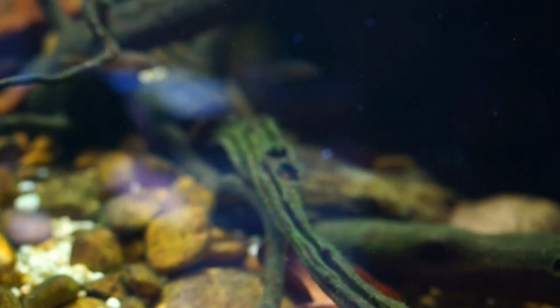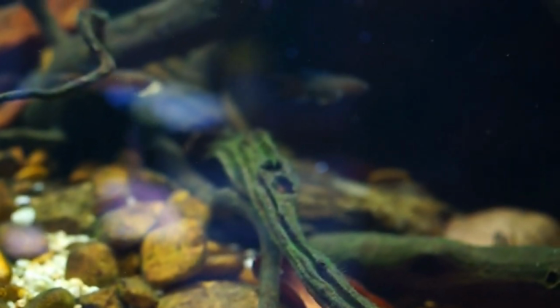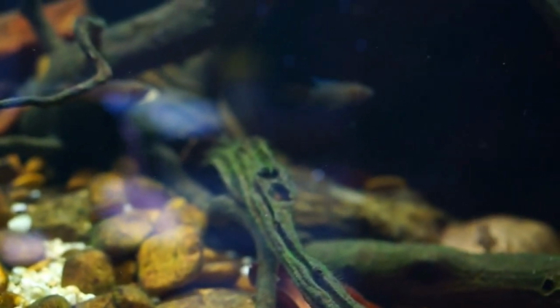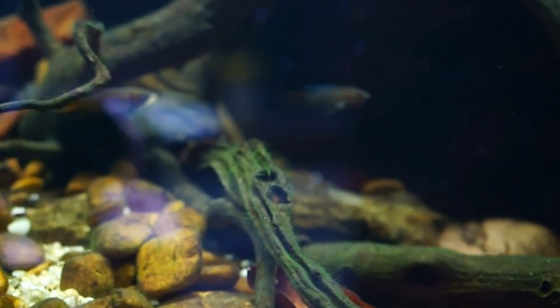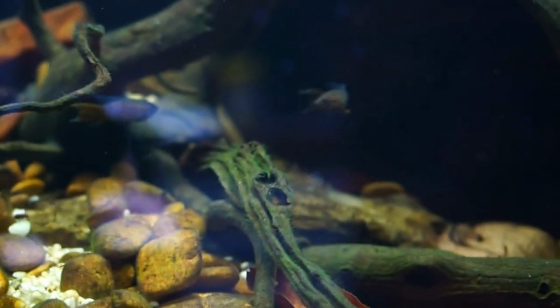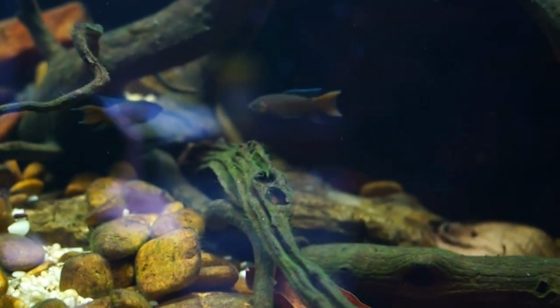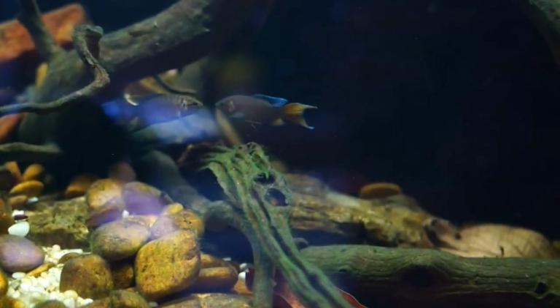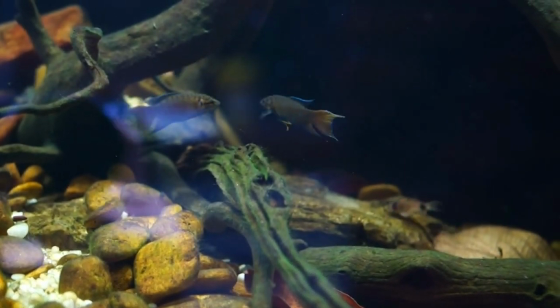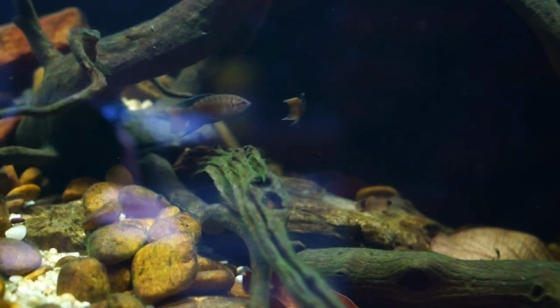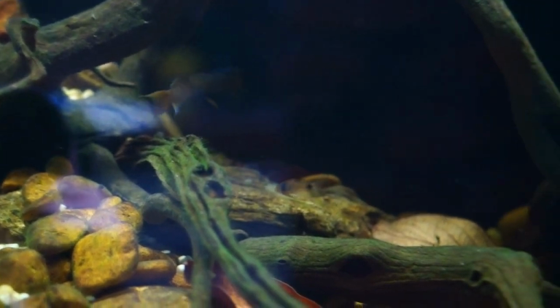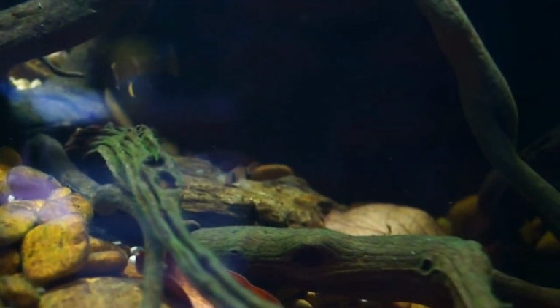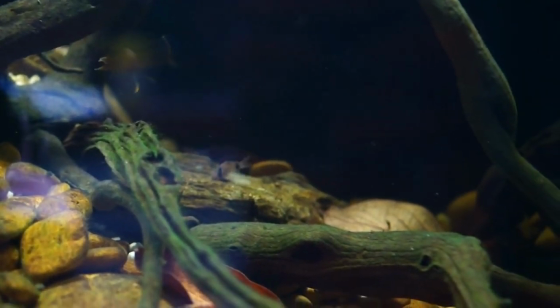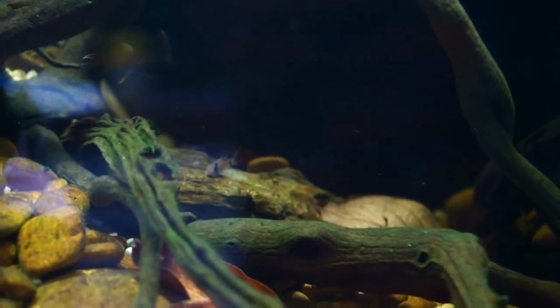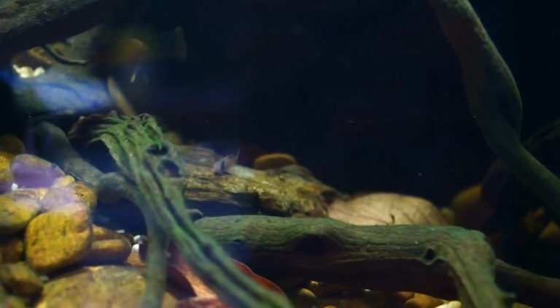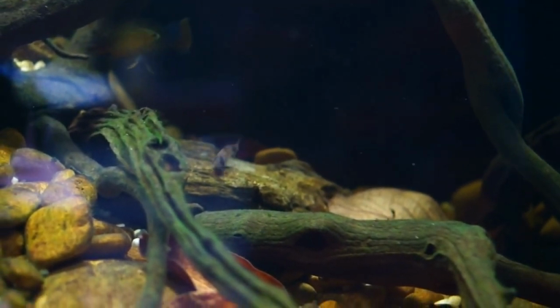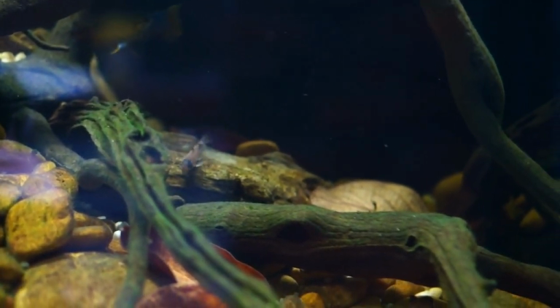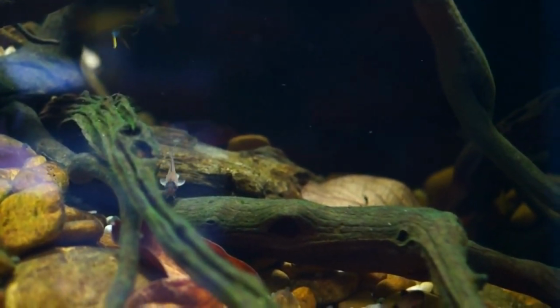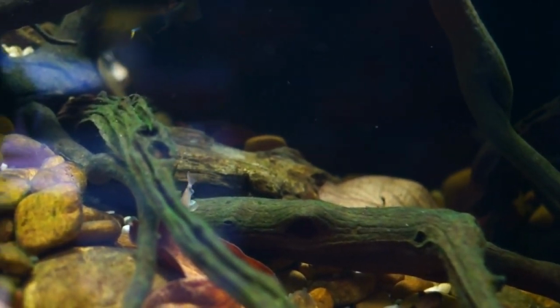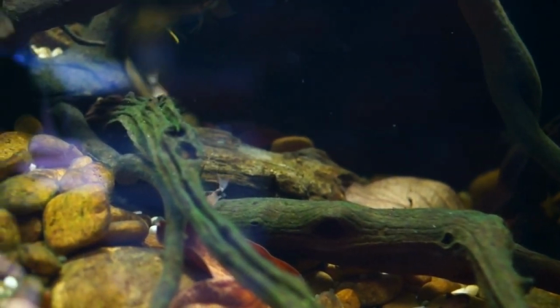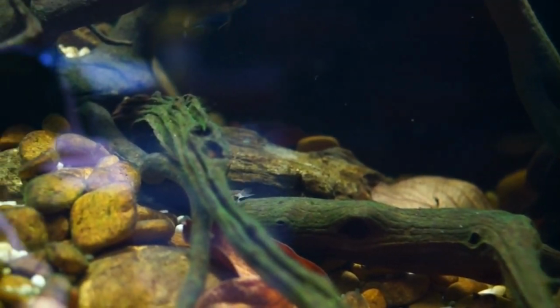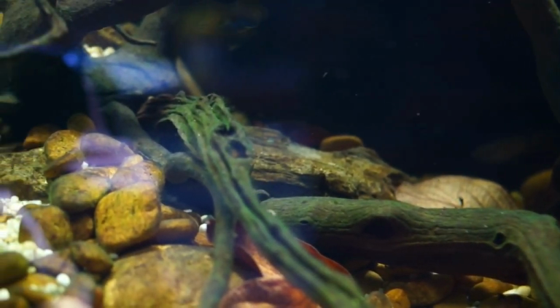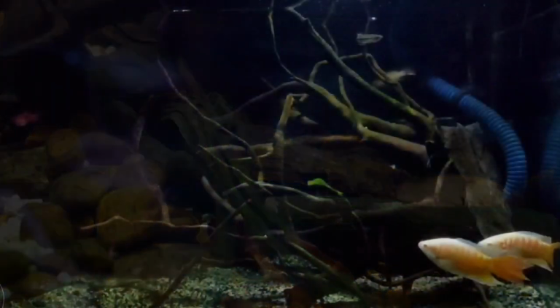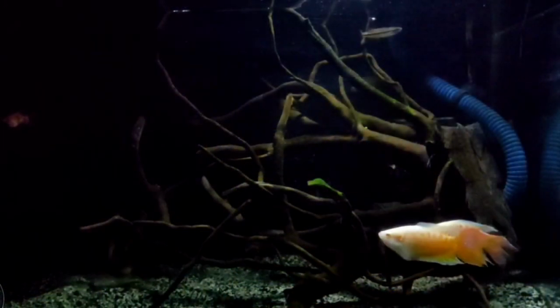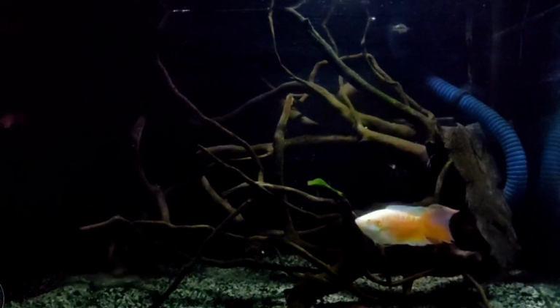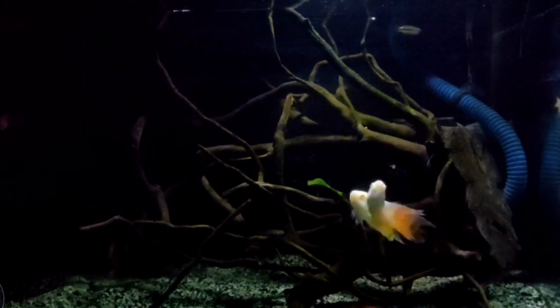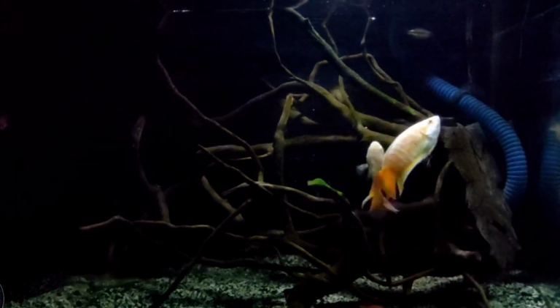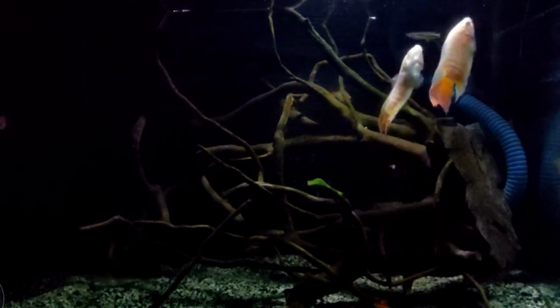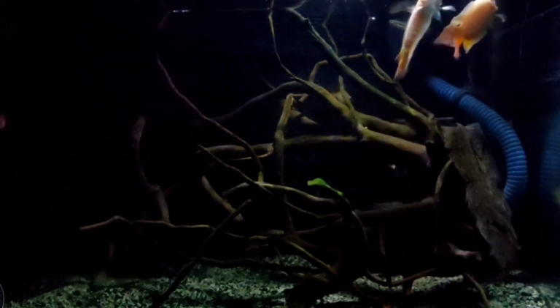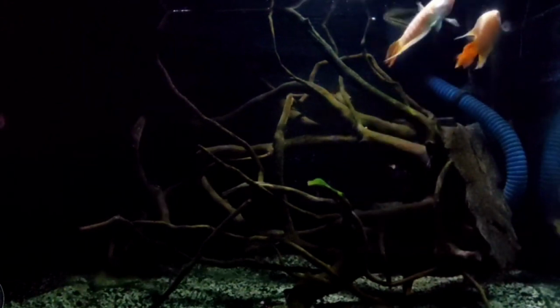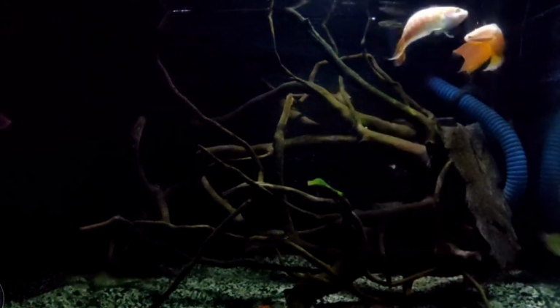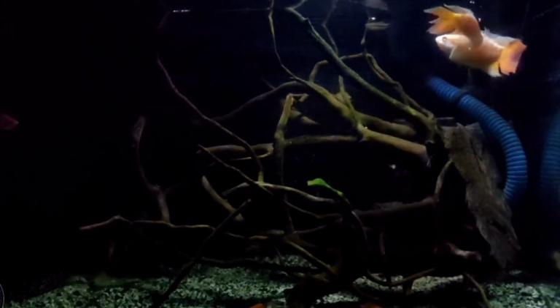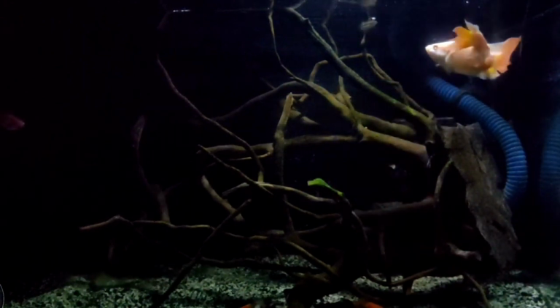It's a very aggressive fish. As you can see in the tank, the fish can be kept with a large variety of peaceful fish. You can also group them with the same species.